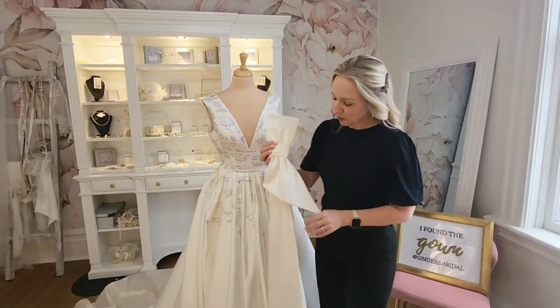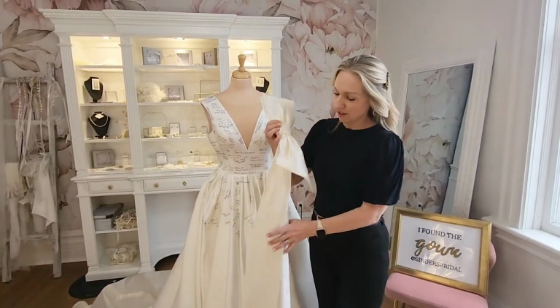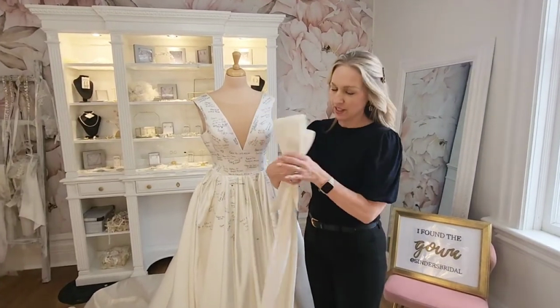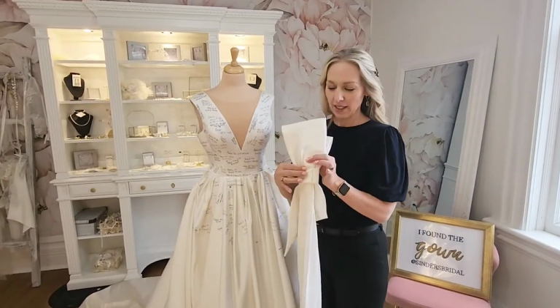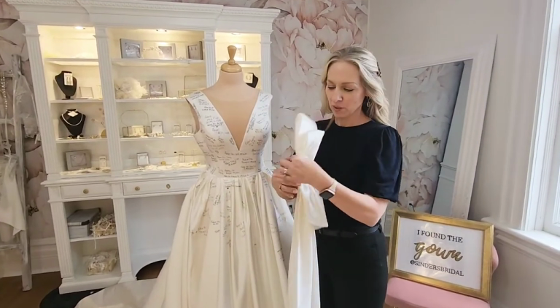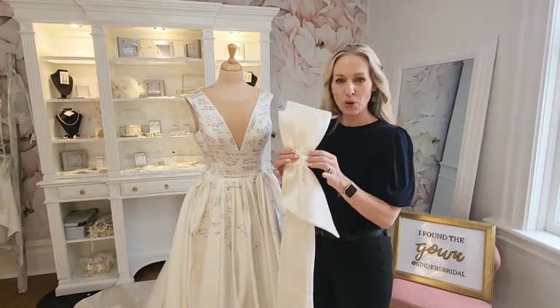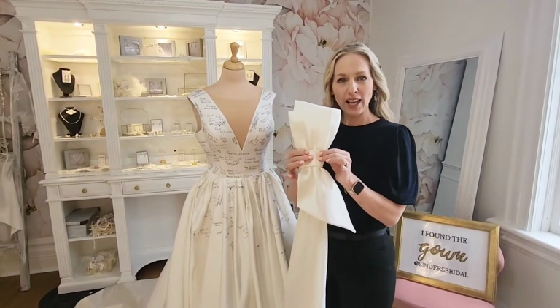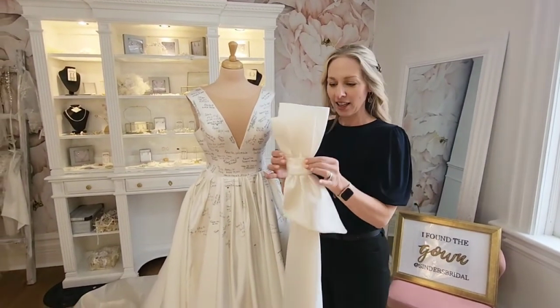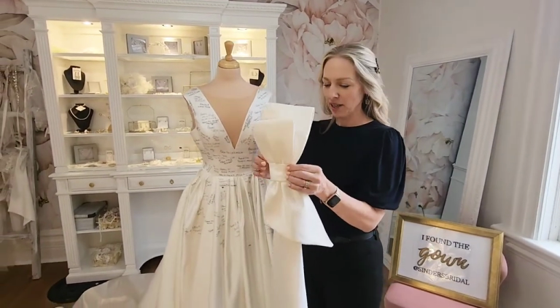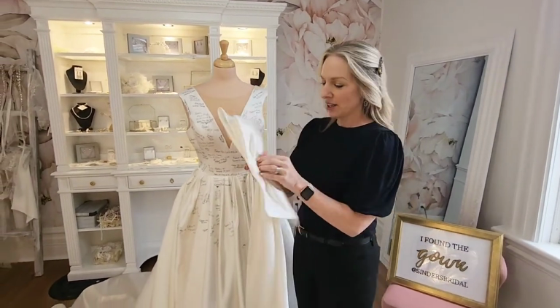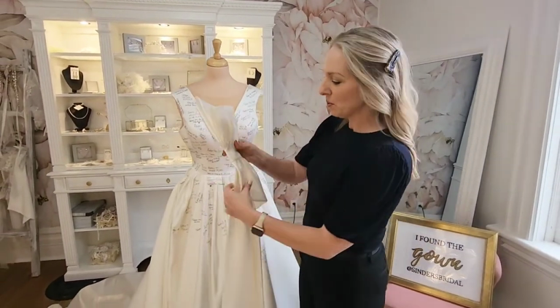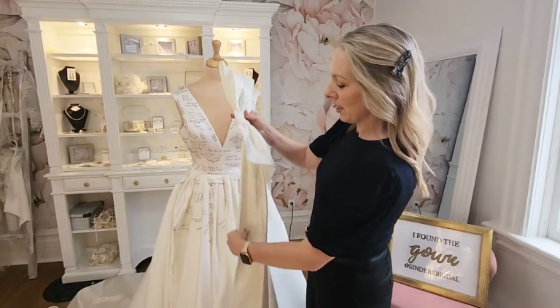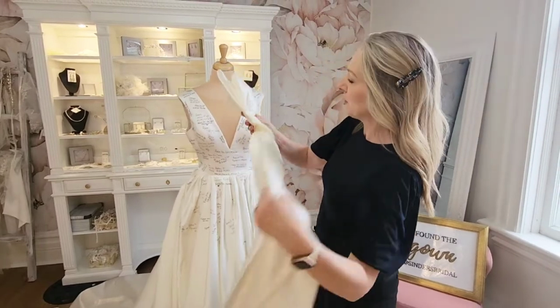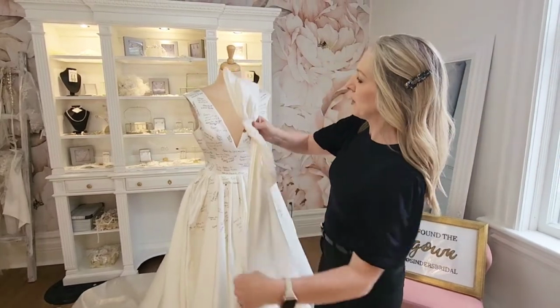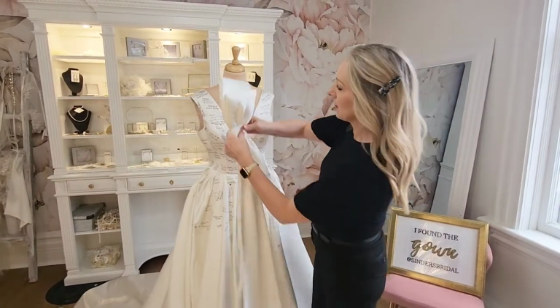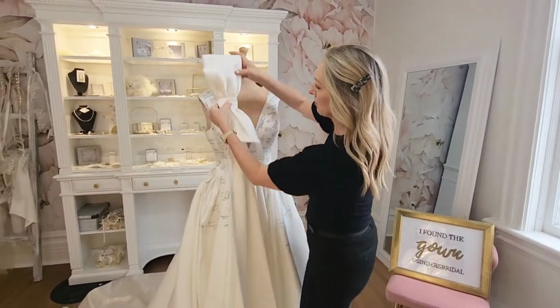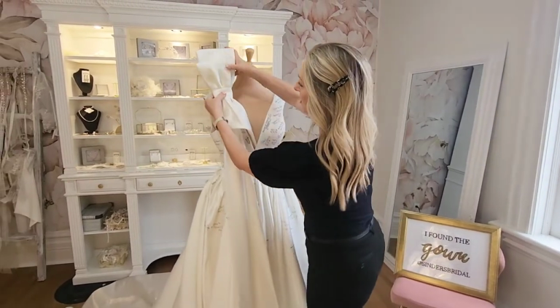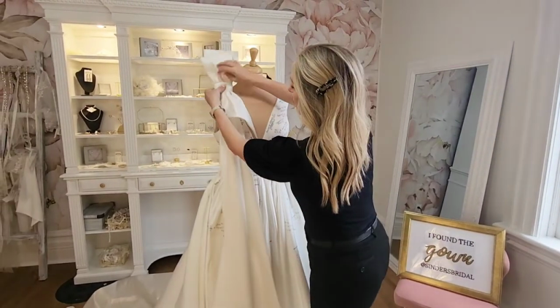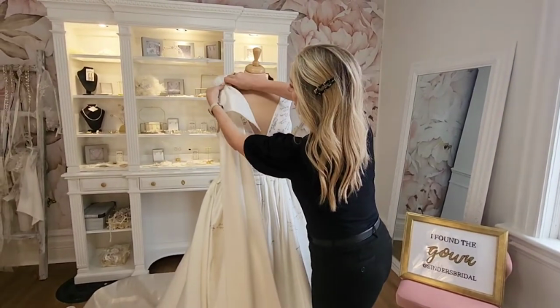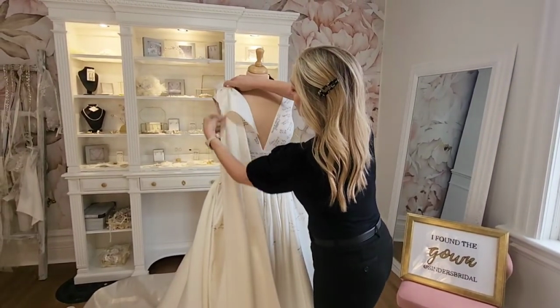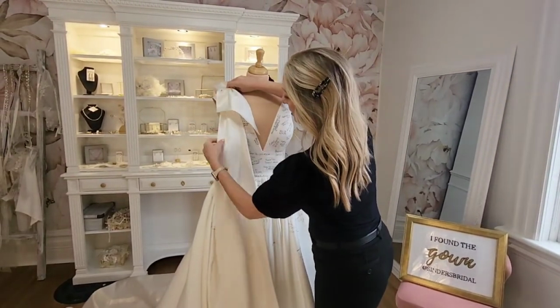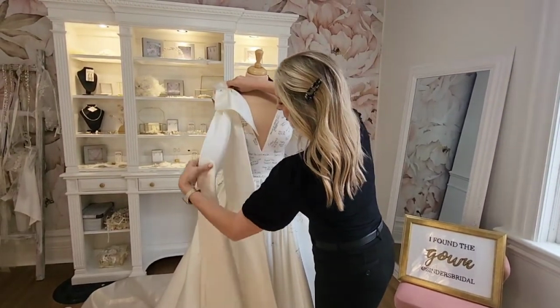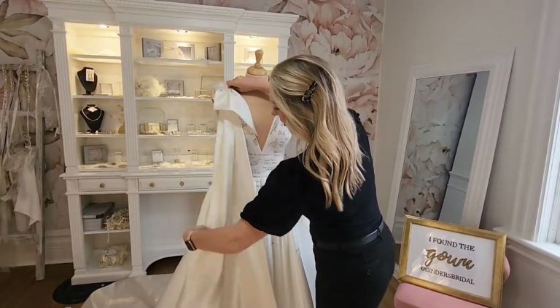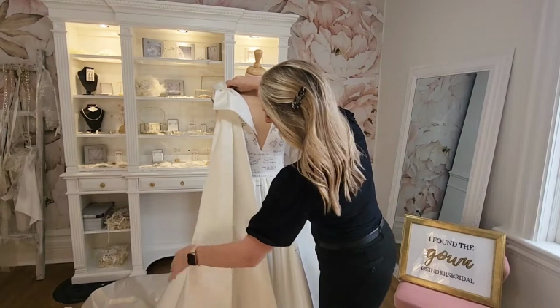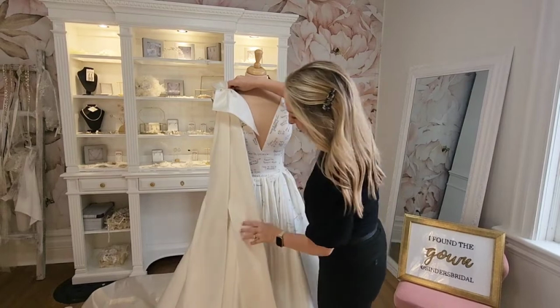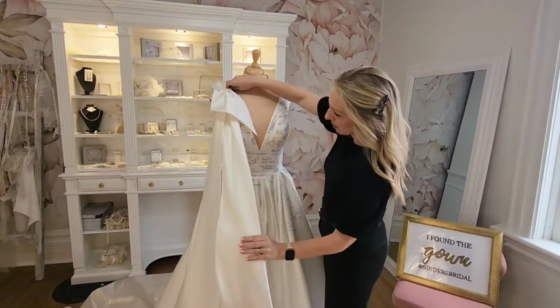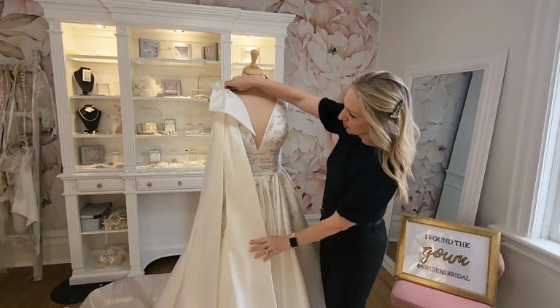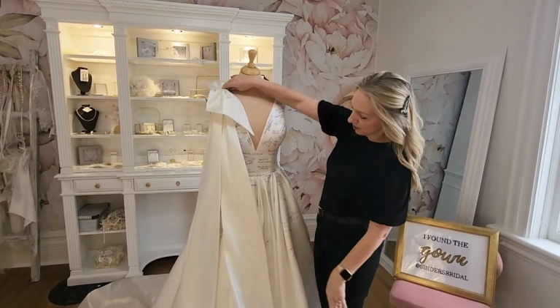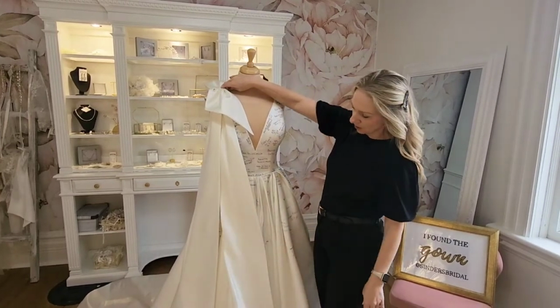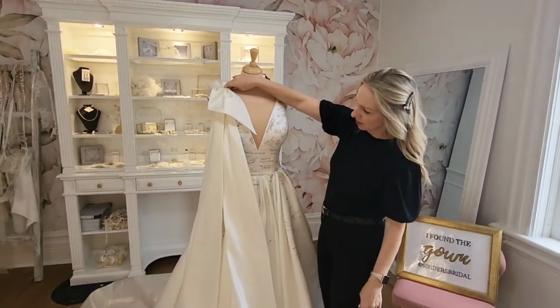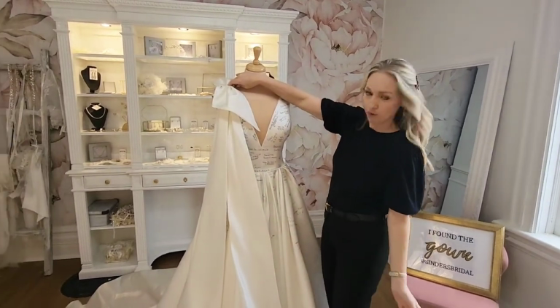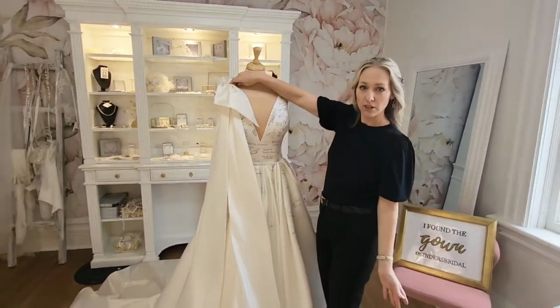This bow here is a fantastic accessory — we can add it to any dress. This one's a little bit different because we can accessorize the dress more like this versus putting it on the back. We can put this one on the front, and it's a beautiful accessory.